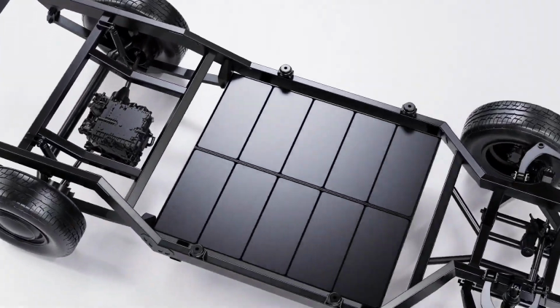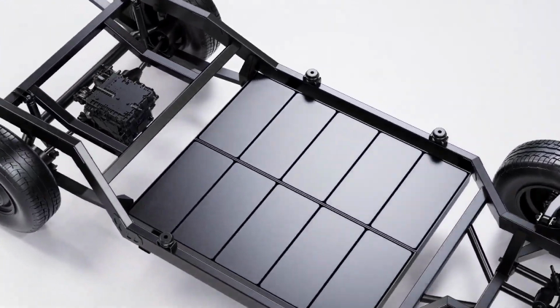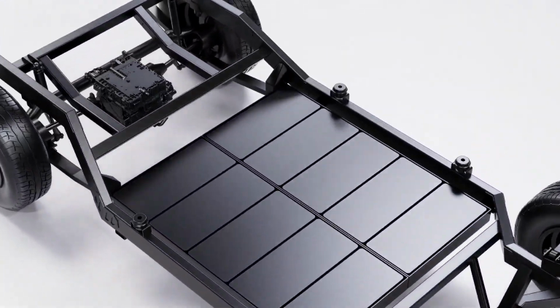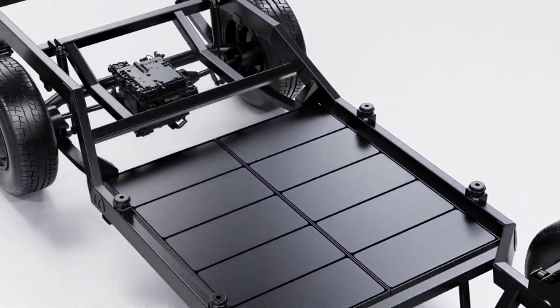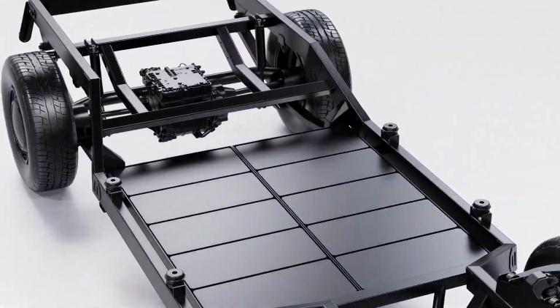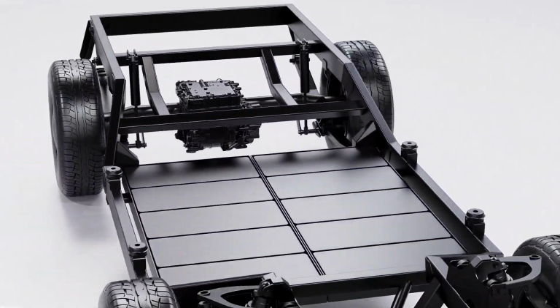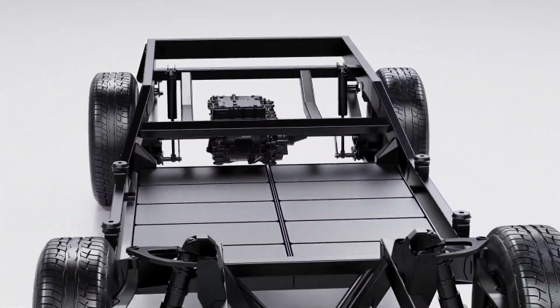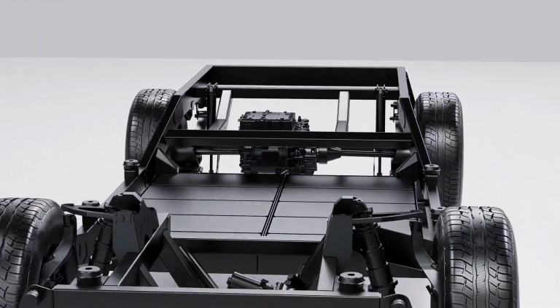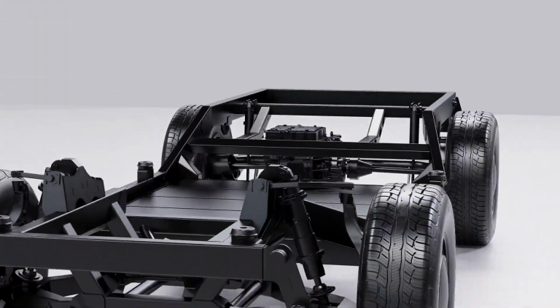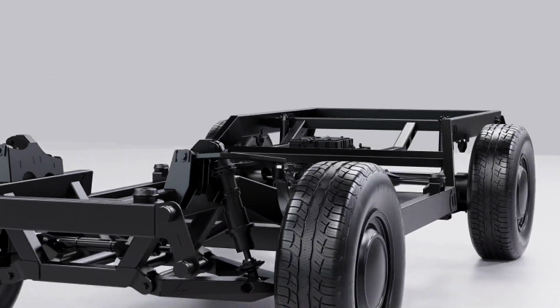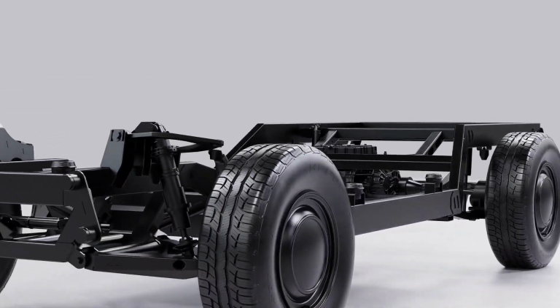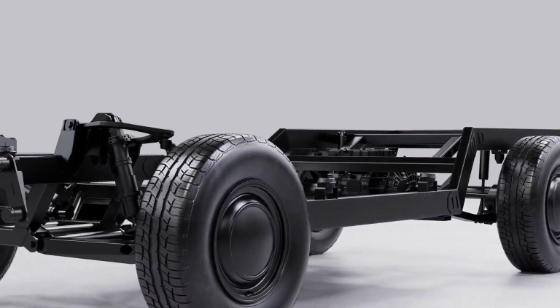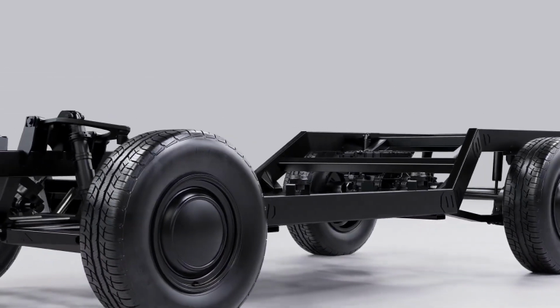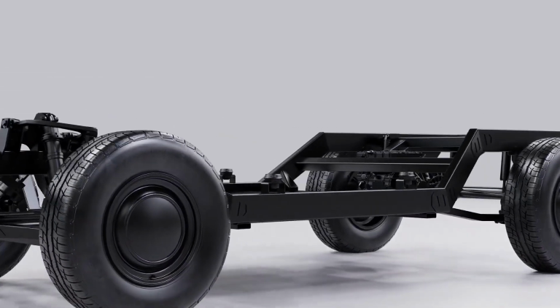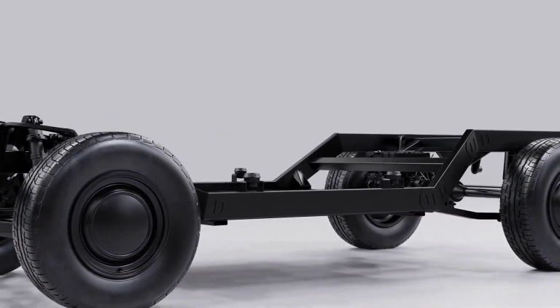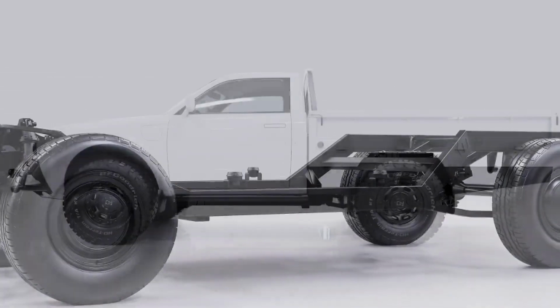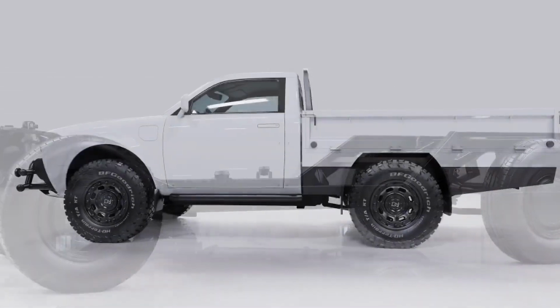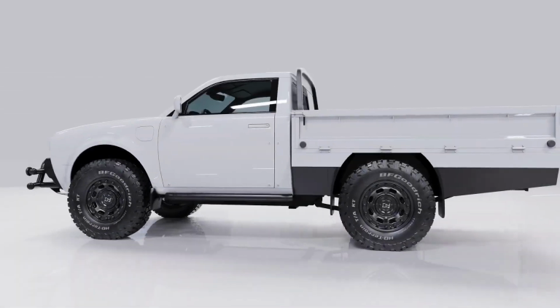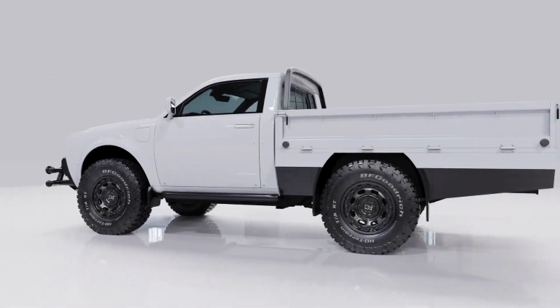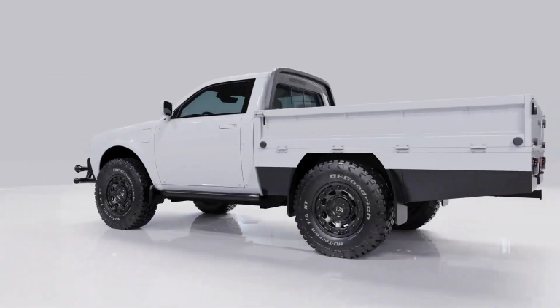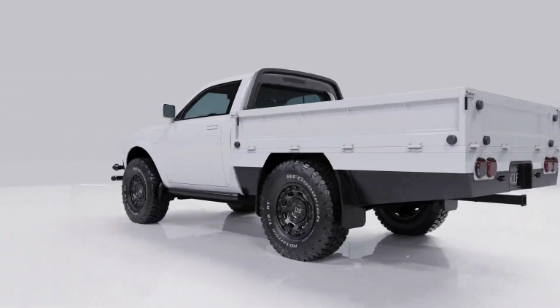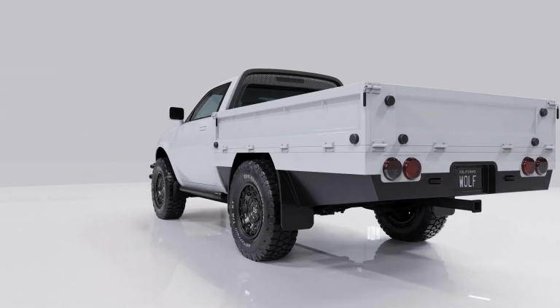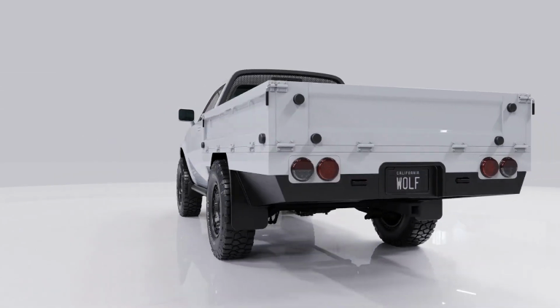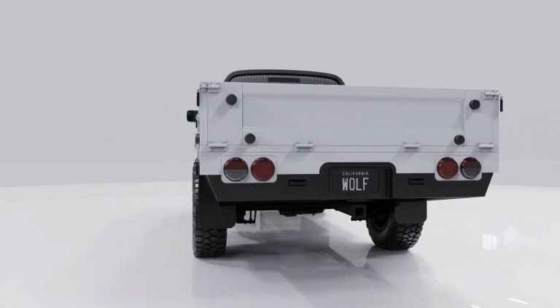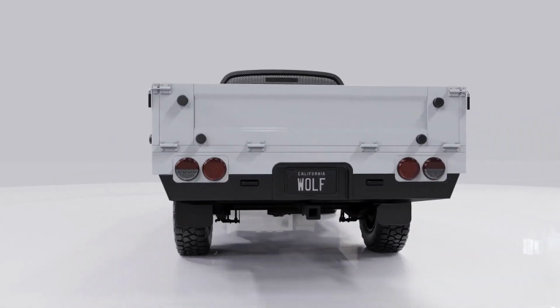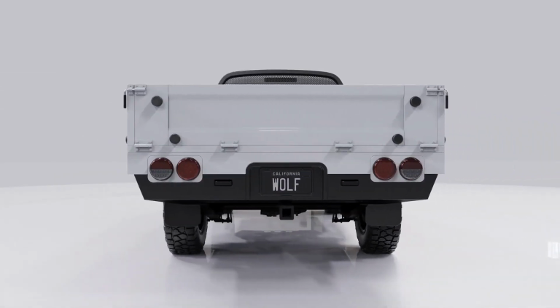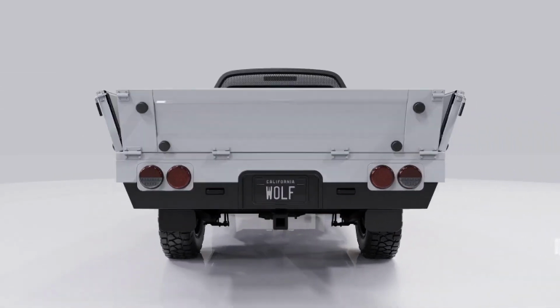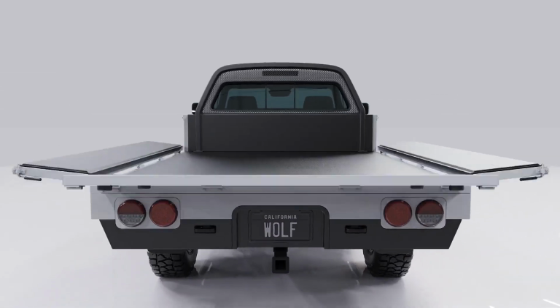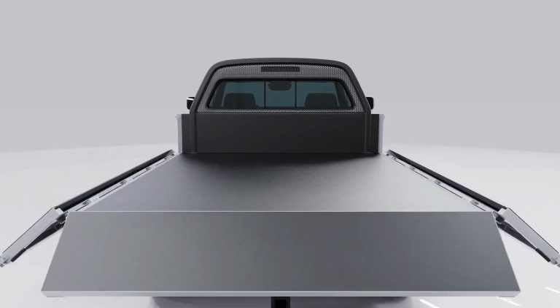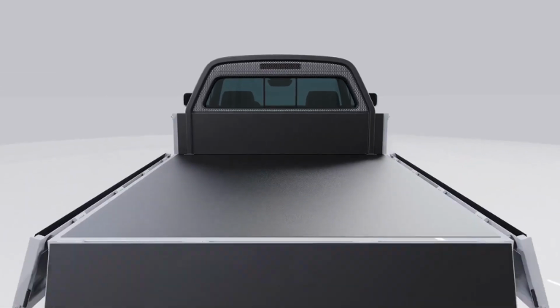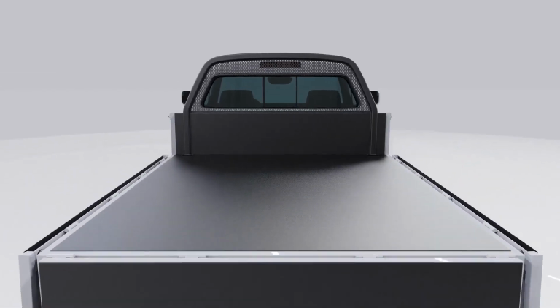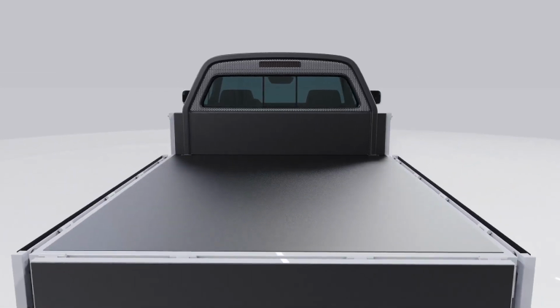Robust design: ORYX trucks are designed to meet the demanding requirements of fleet operations, offering durability and reliability. Advanced technology: equipped with durable battery technology and an electric powertrain.